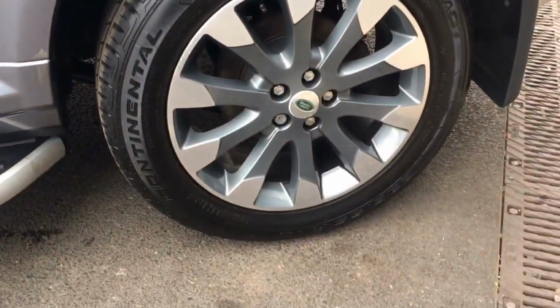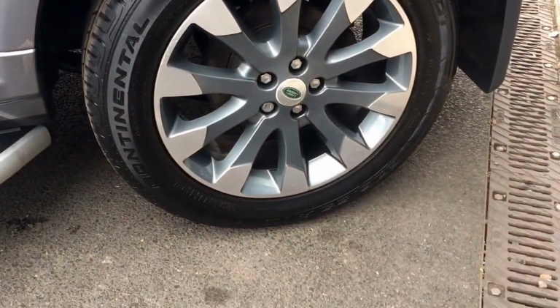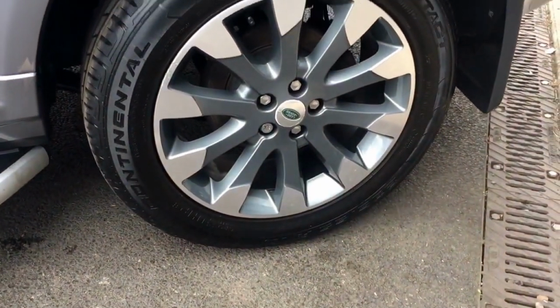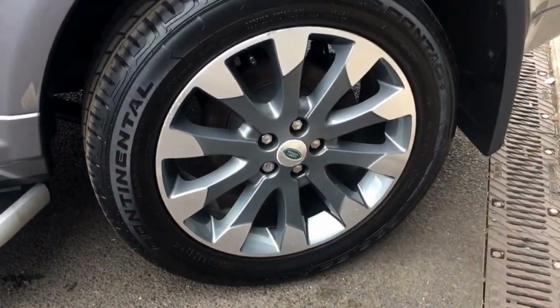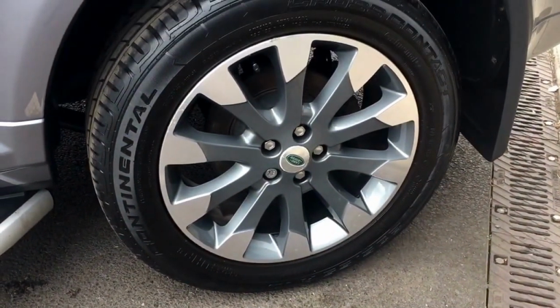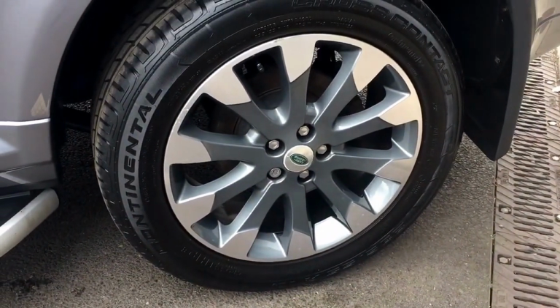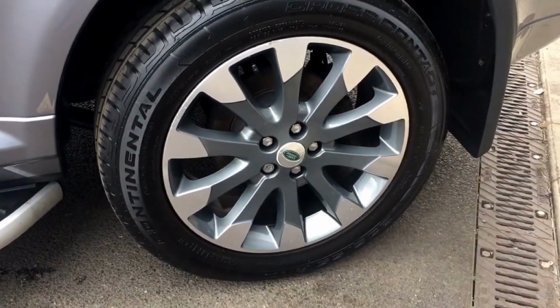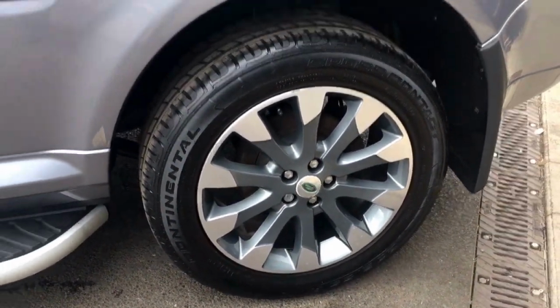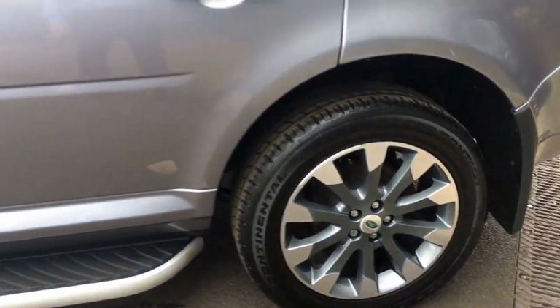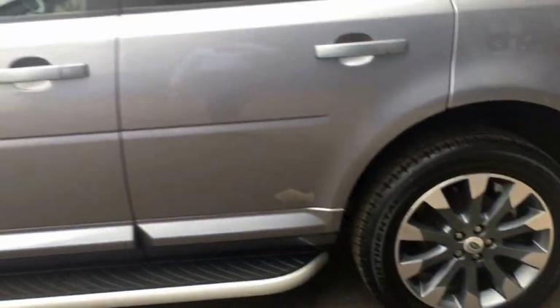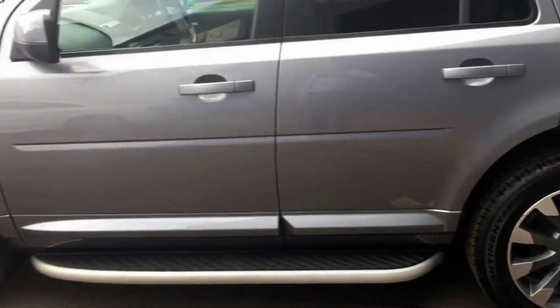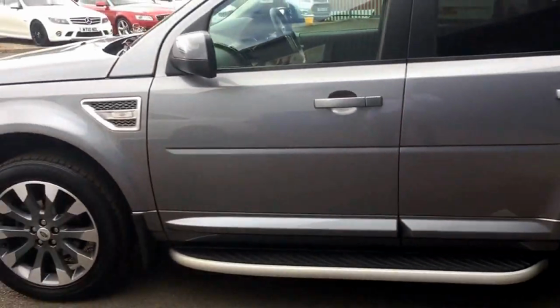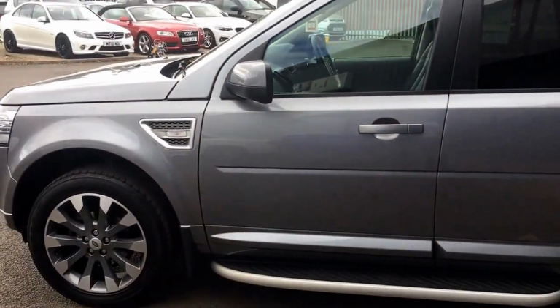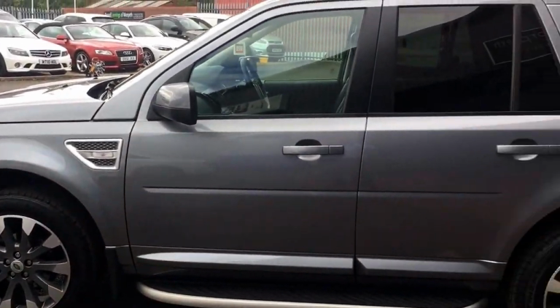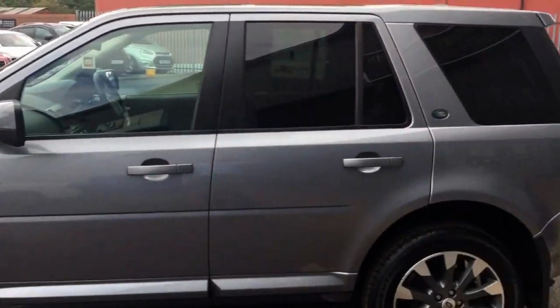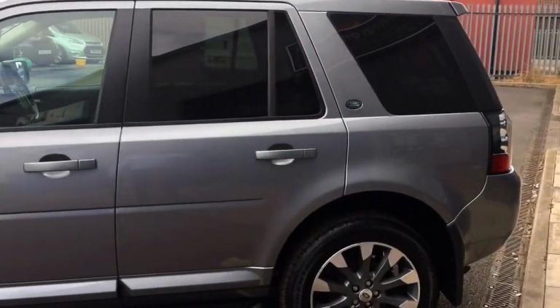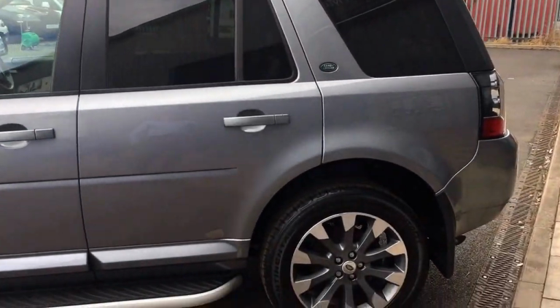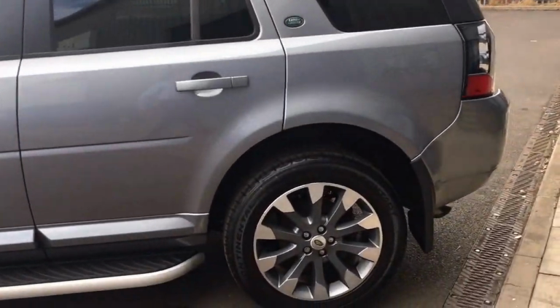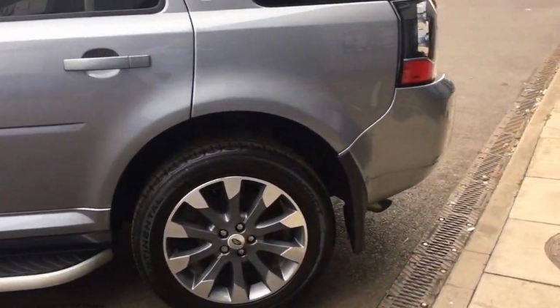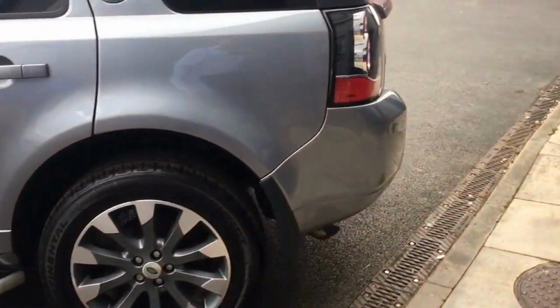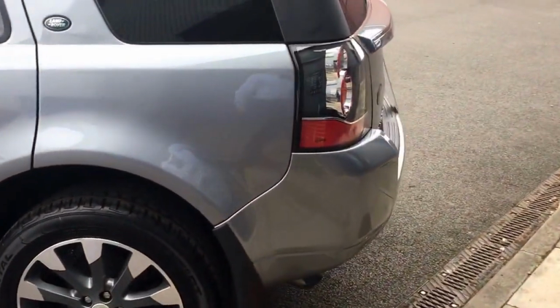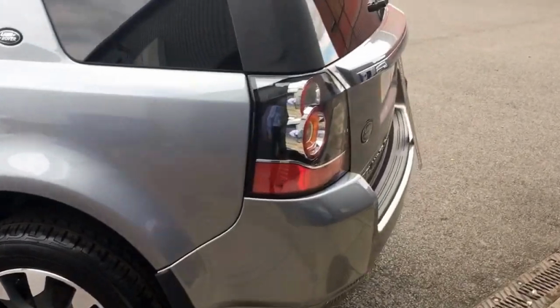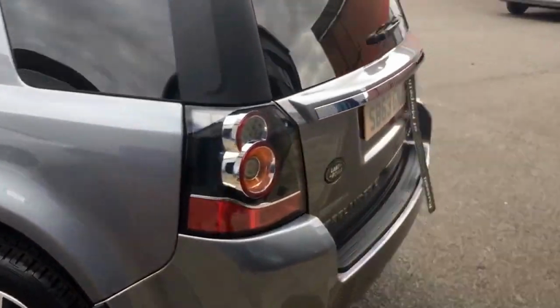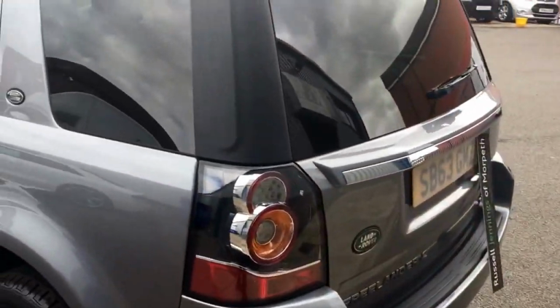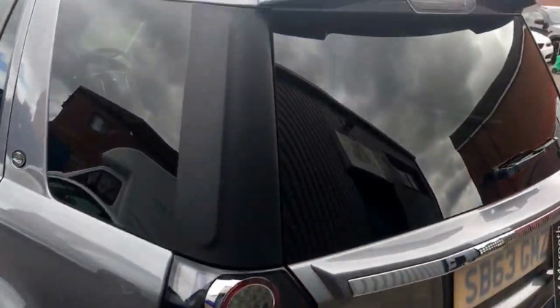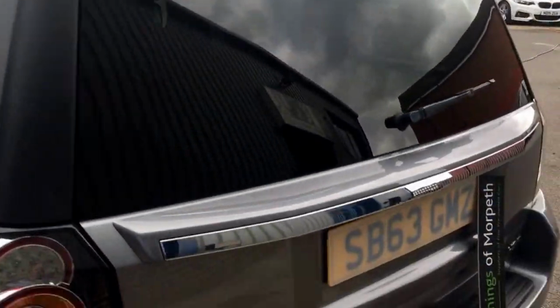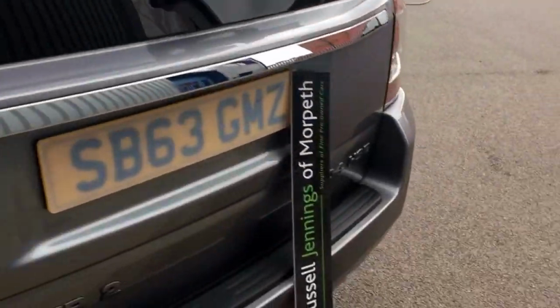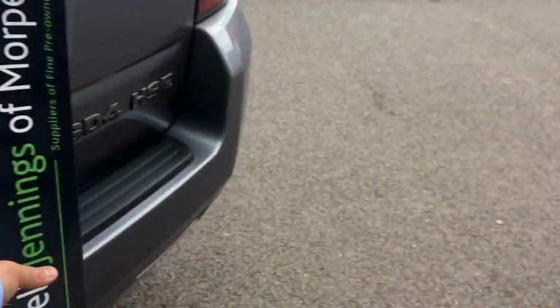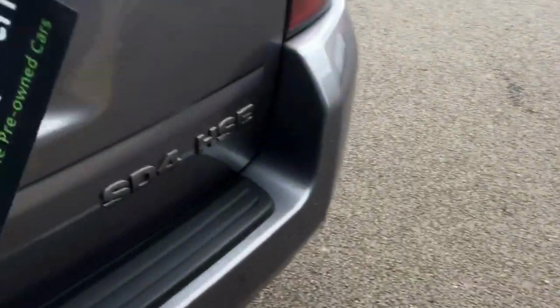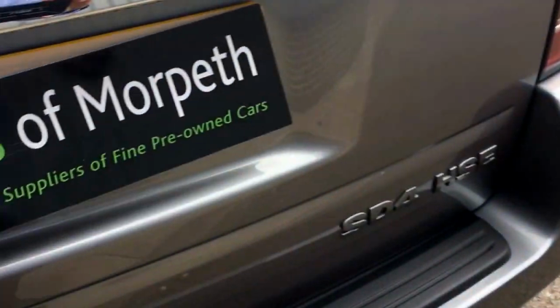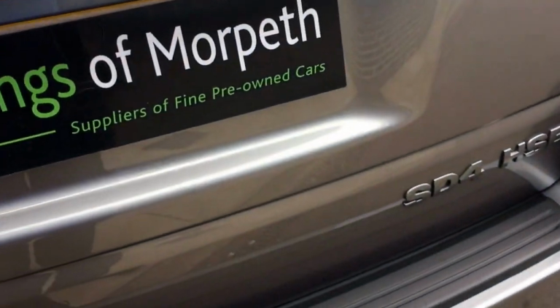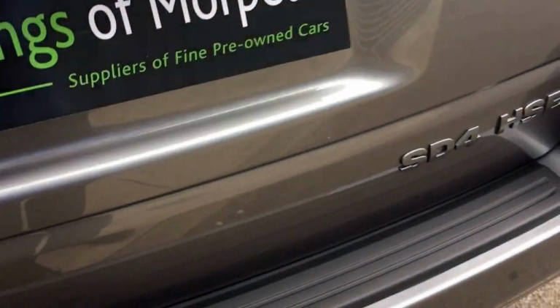Great spec car — it has 19 inch grey and polished alloy wheels, aluminium running boards with privacy glass and mud flaps as well. It's a lovely clean car offered for sale by Russell Jennings of Mortworth.